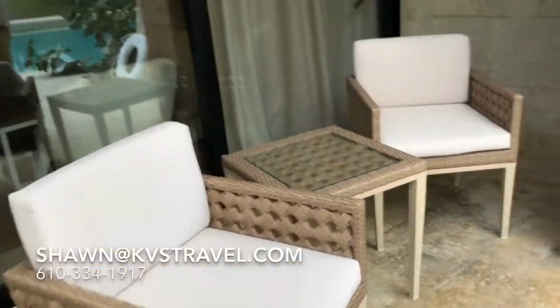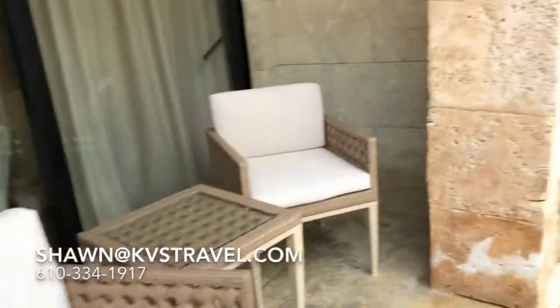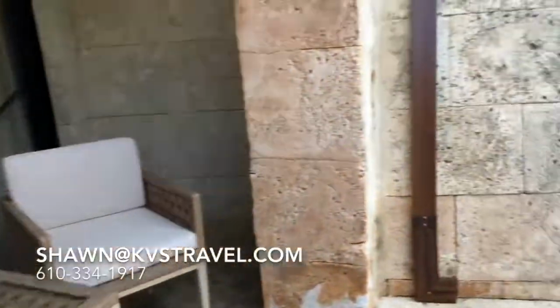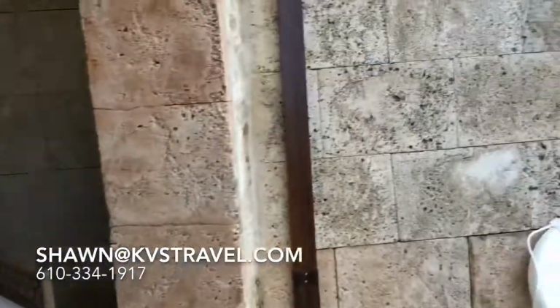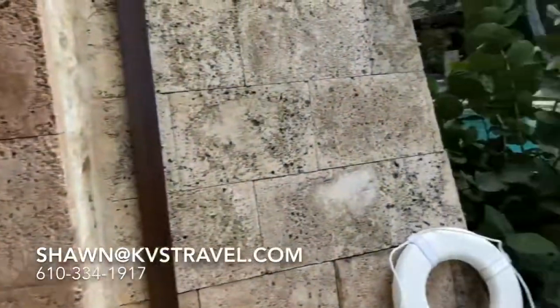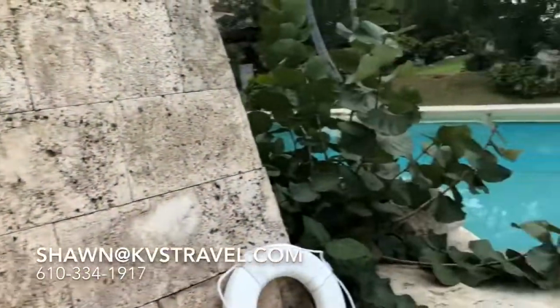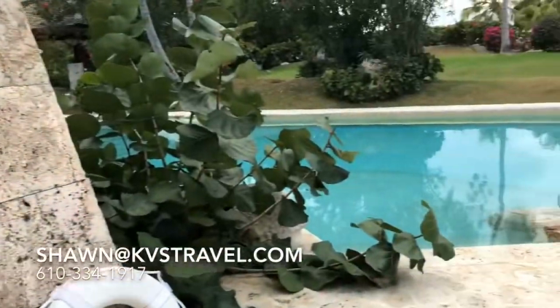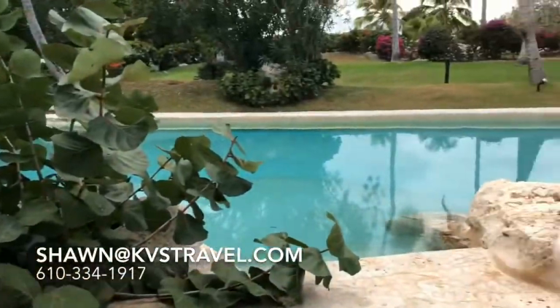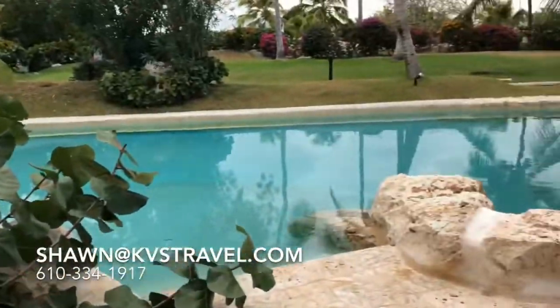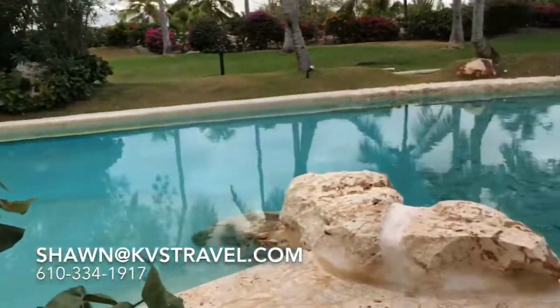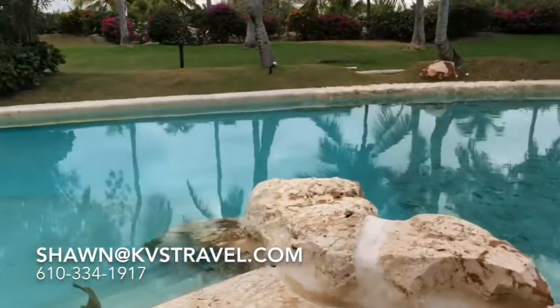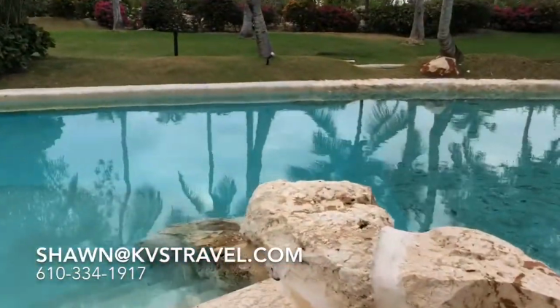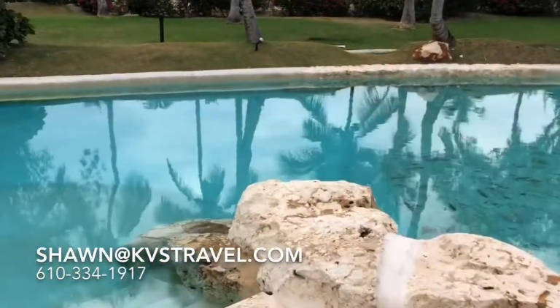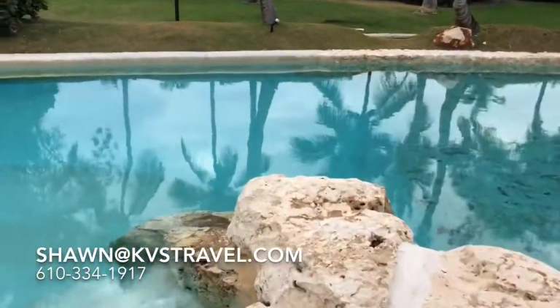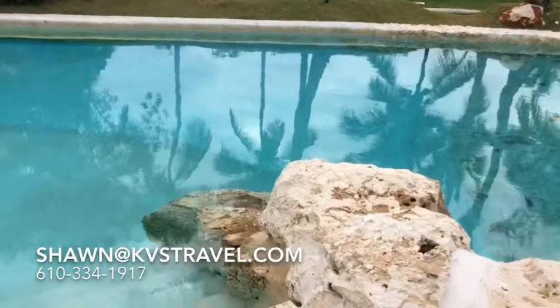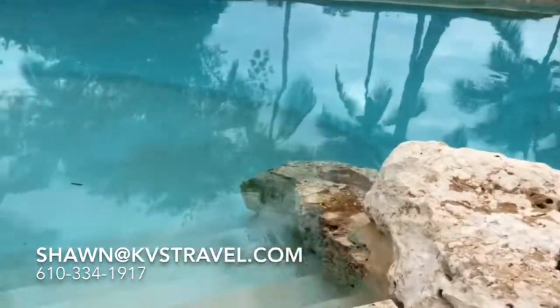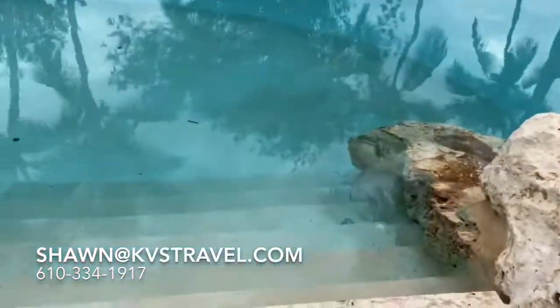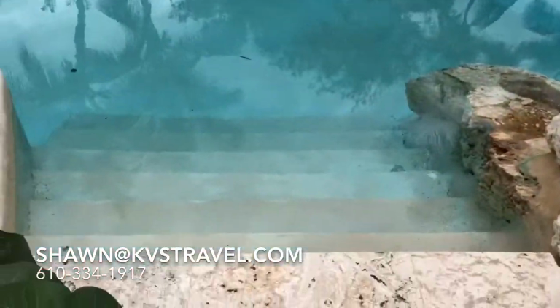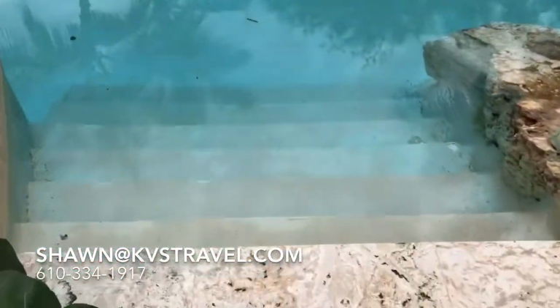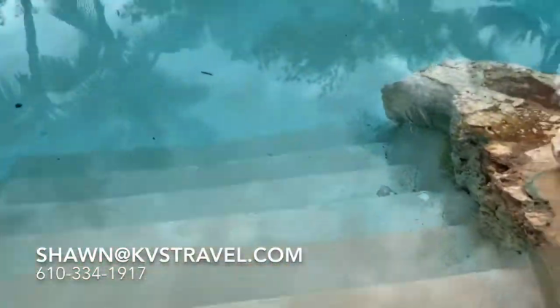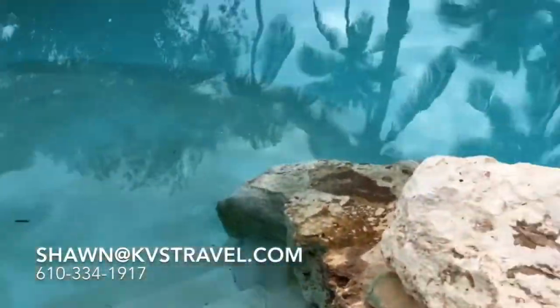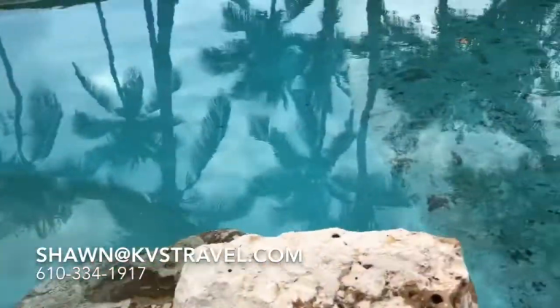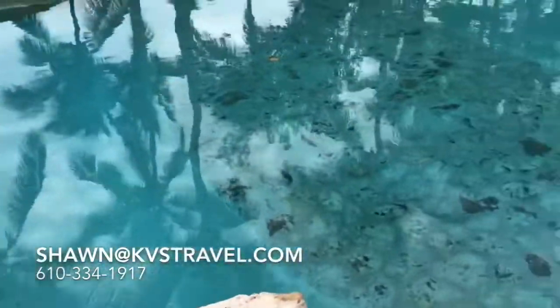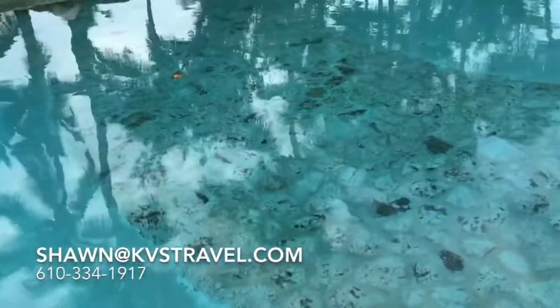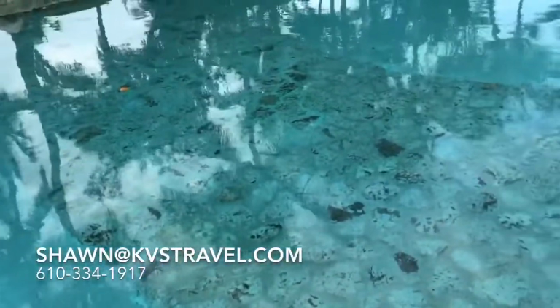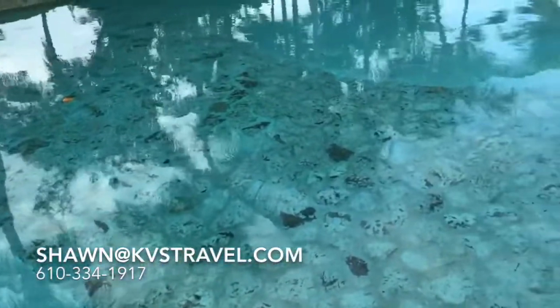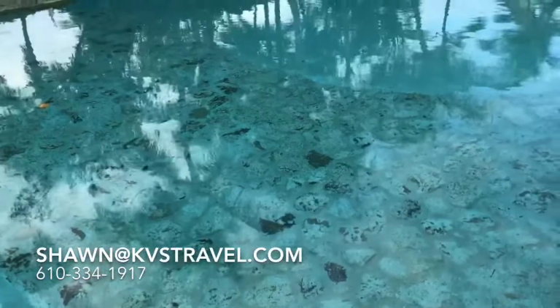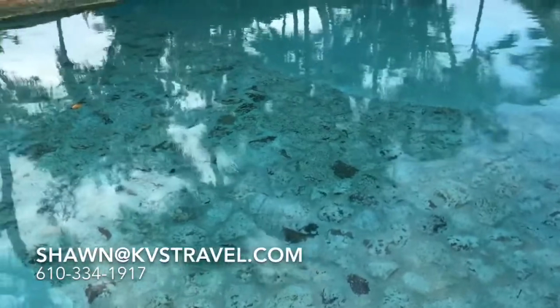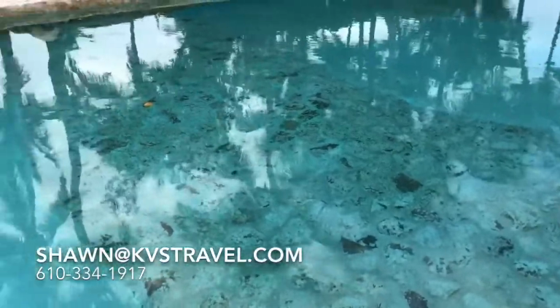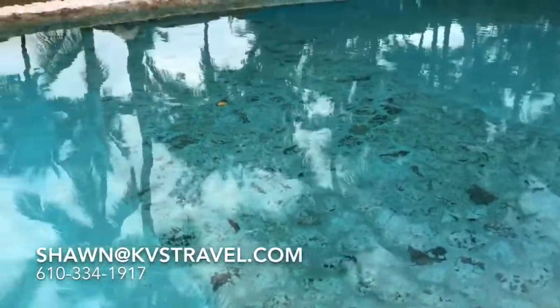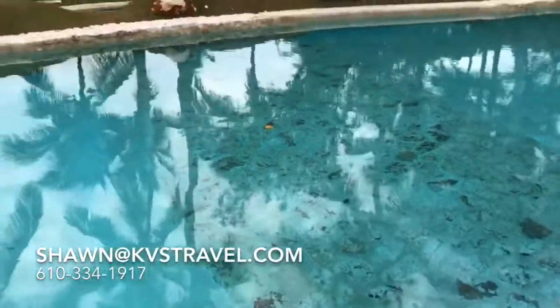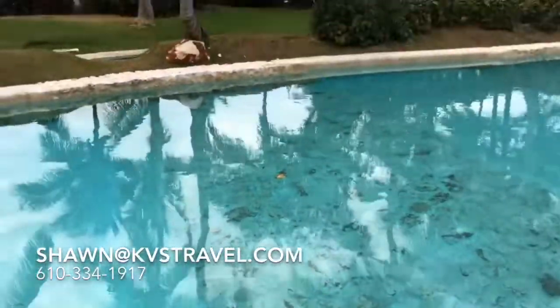And here's your swim-out. I mean, it's a real swim-out. There's your steps into the pool. The pool's got some nice rock accents to give its own little styling.